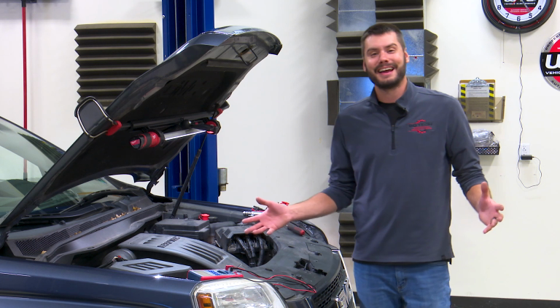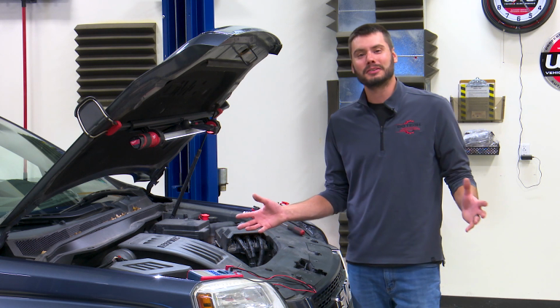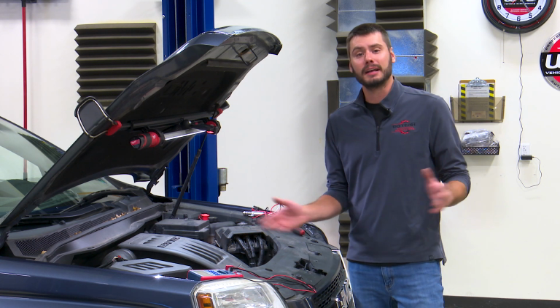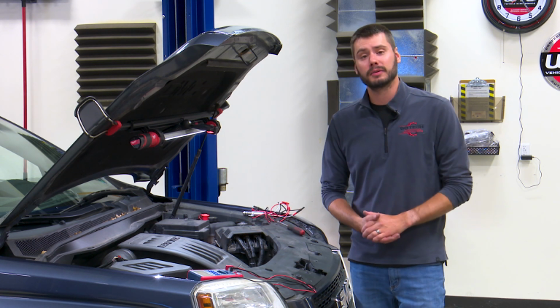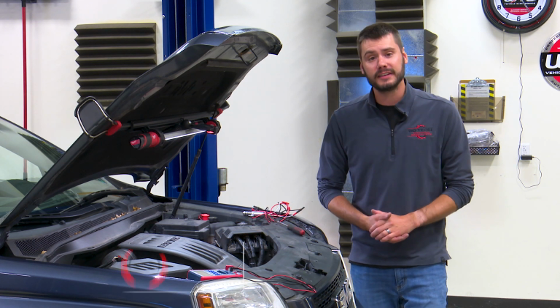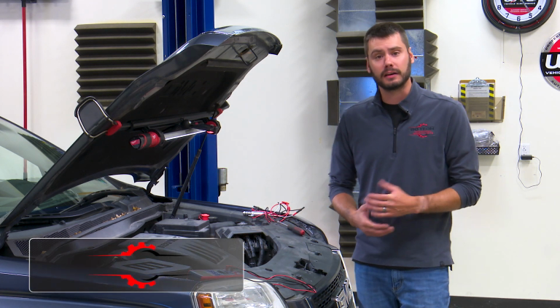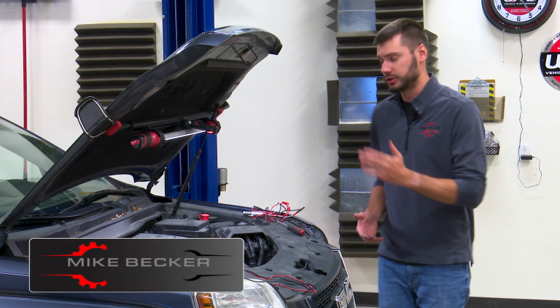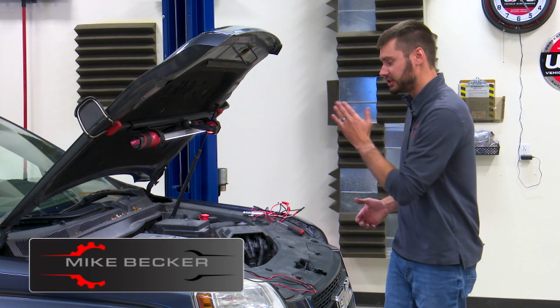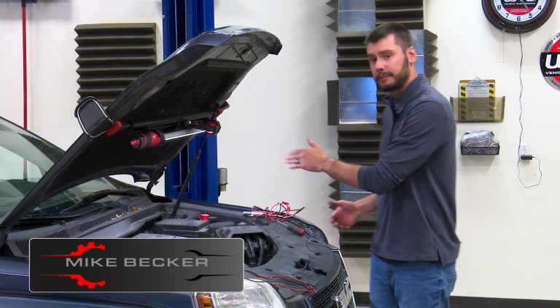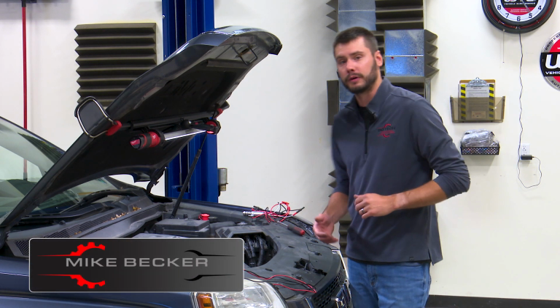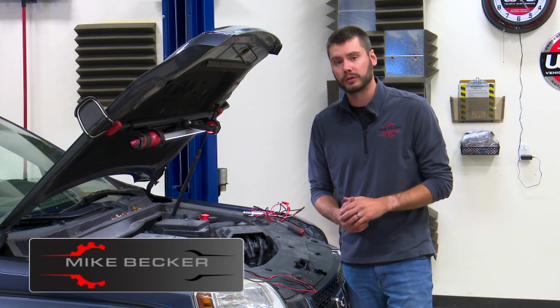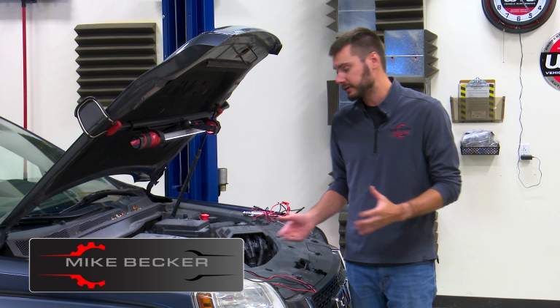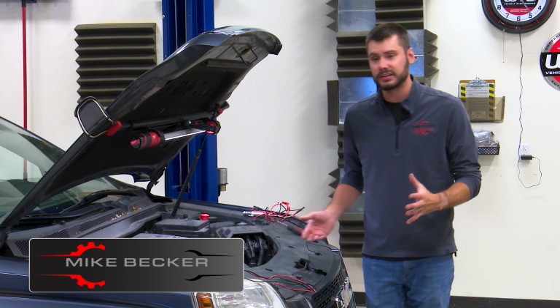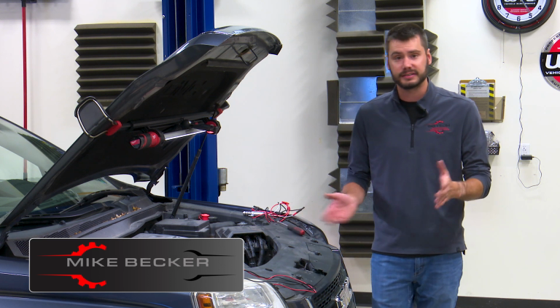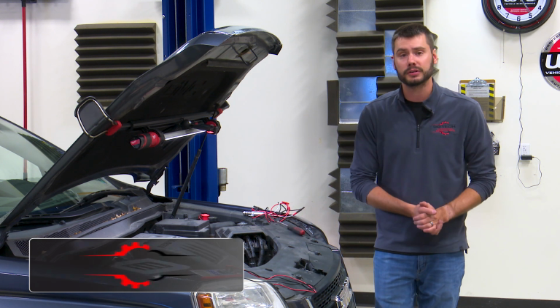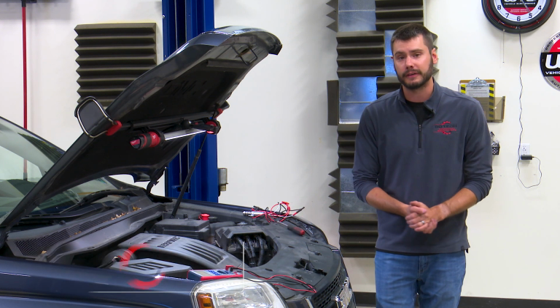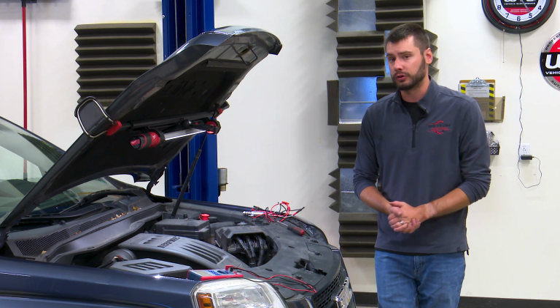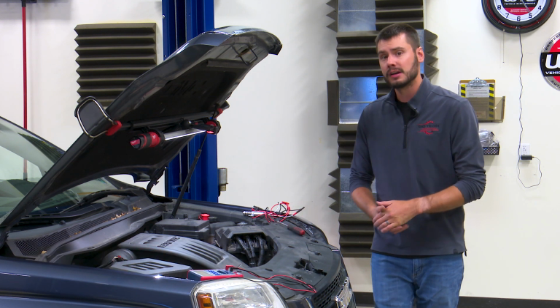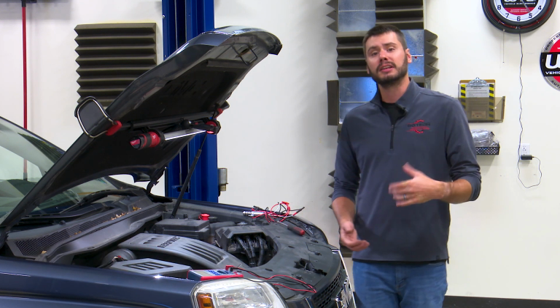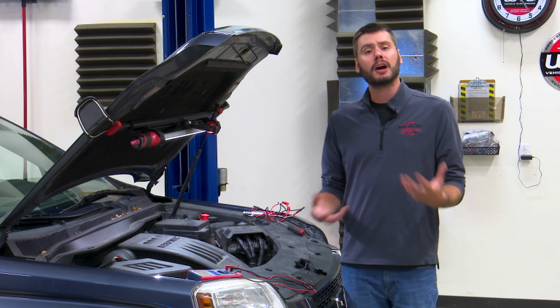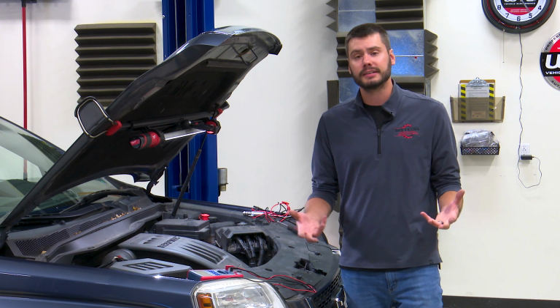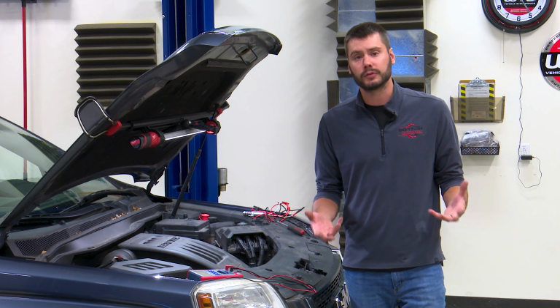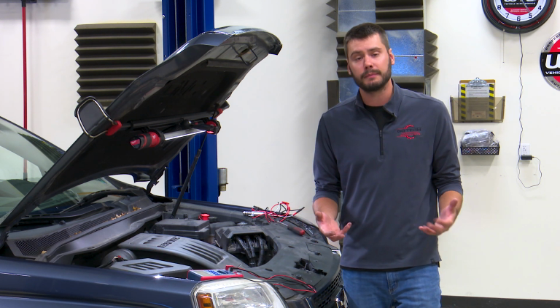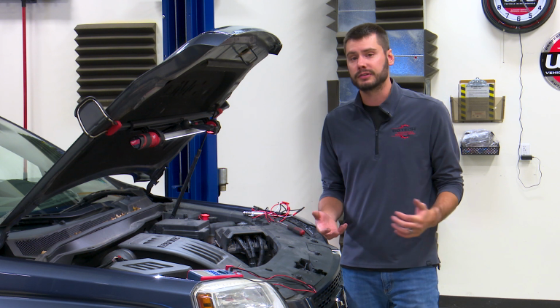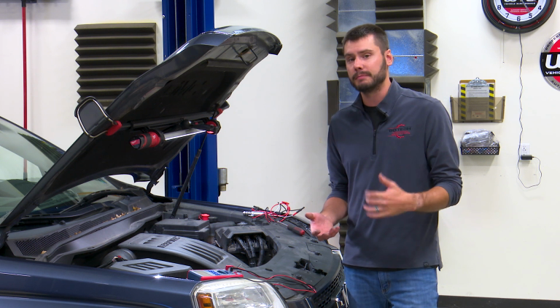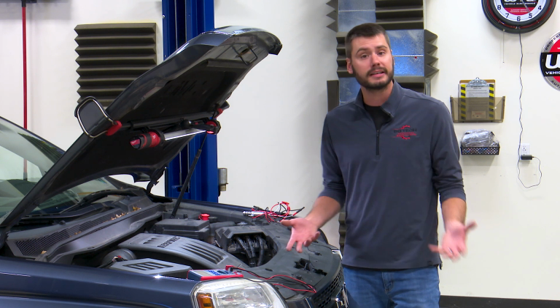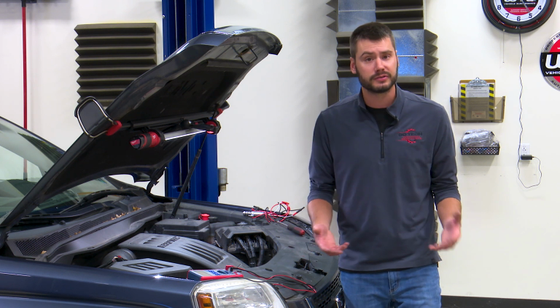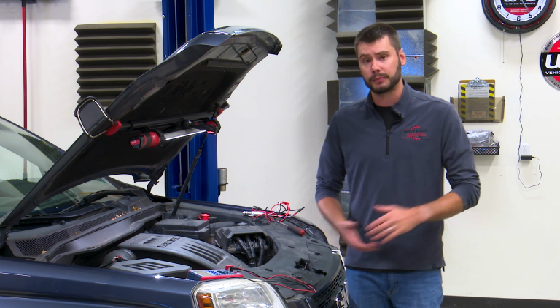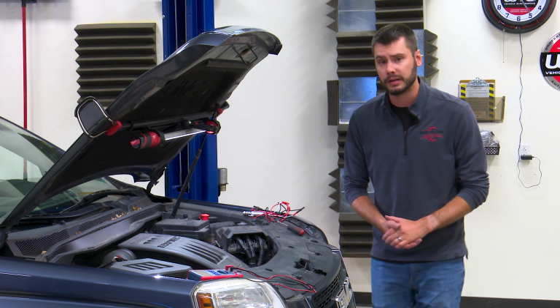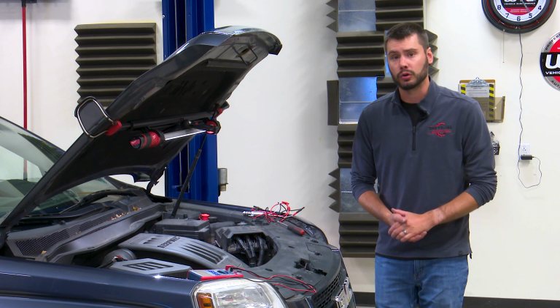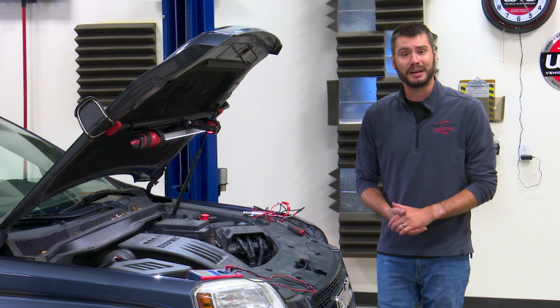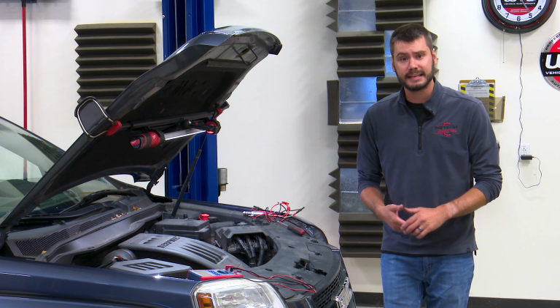Welcome. Today we're dealing with a VVT solenoid issue on a GM 2.4 liter Ecotec engine. This is the four cylinder found under the hood of a lot of cars and SUVs from GM, ranging from the mid to late 2000s up through the early 2010s.